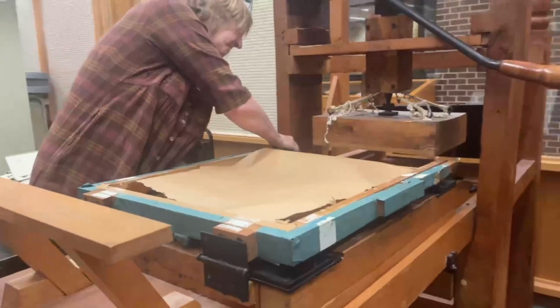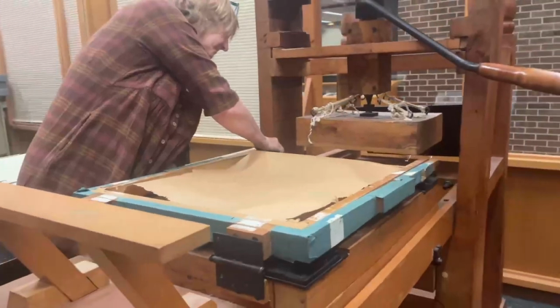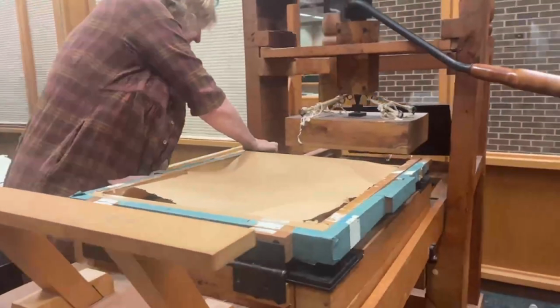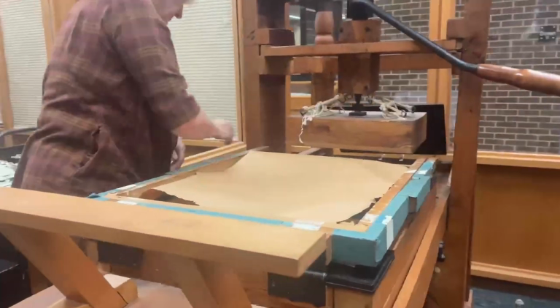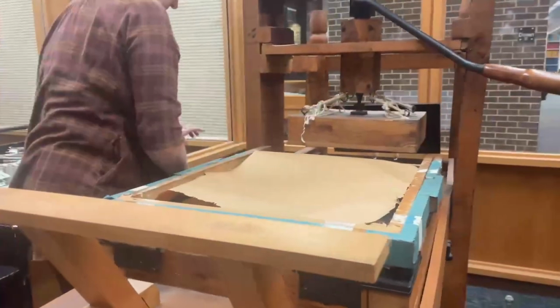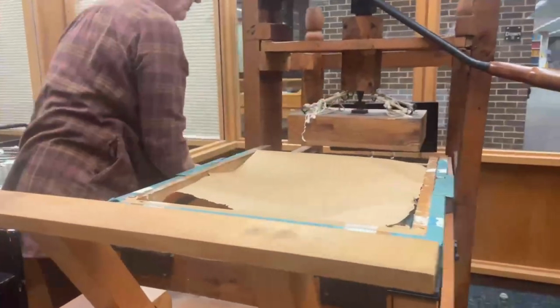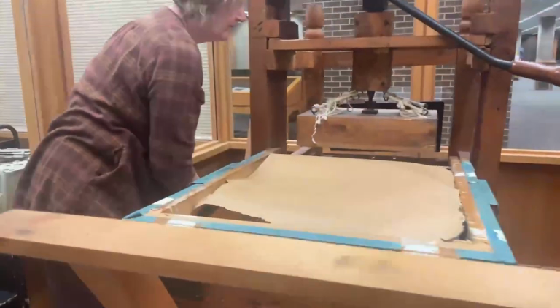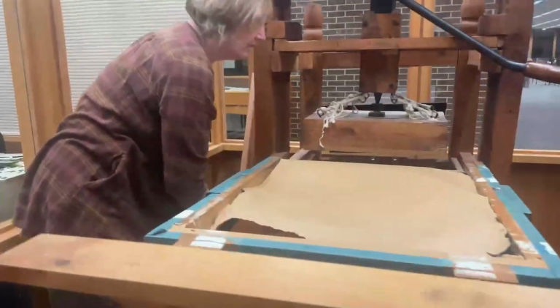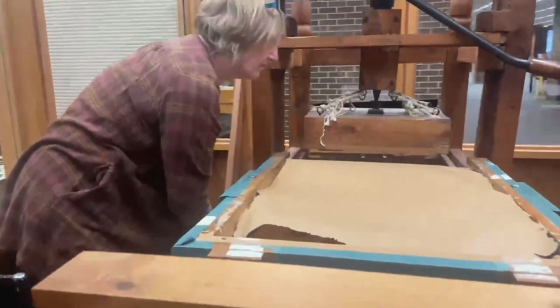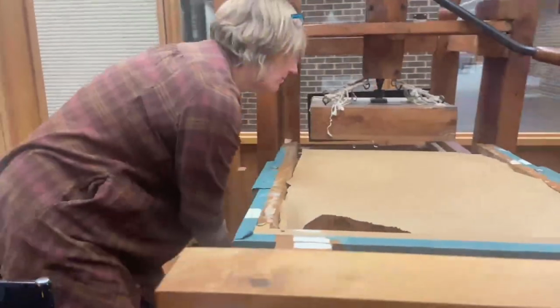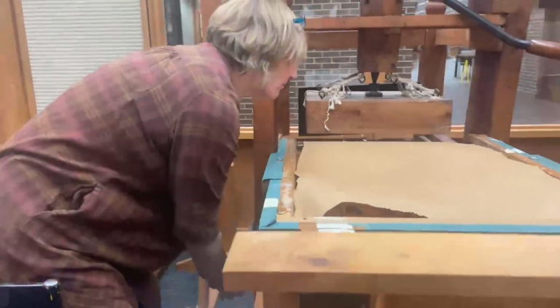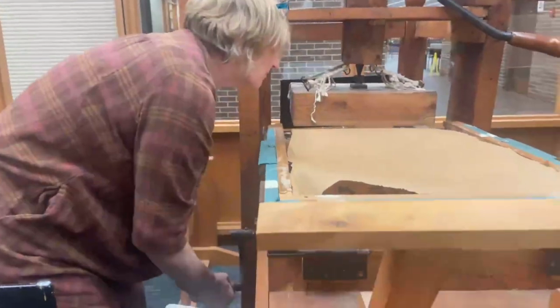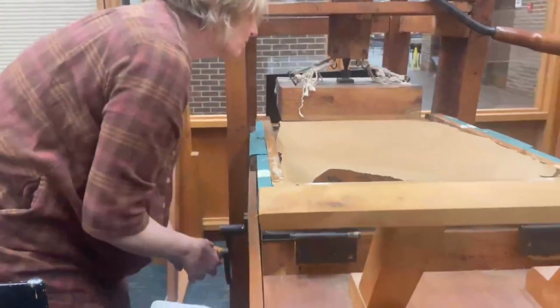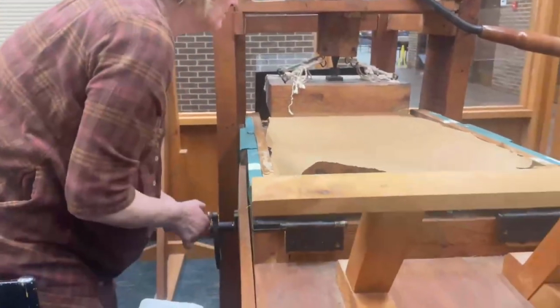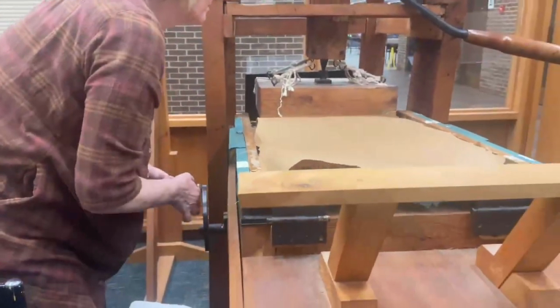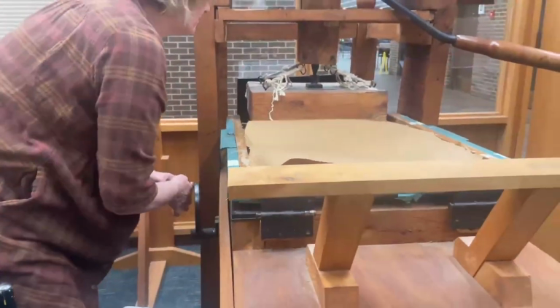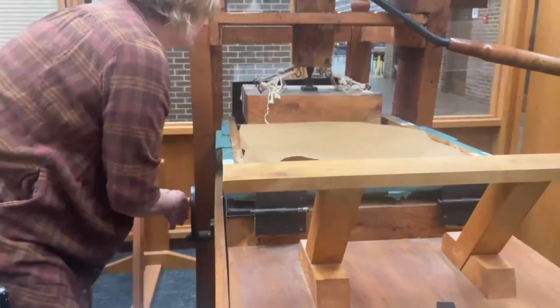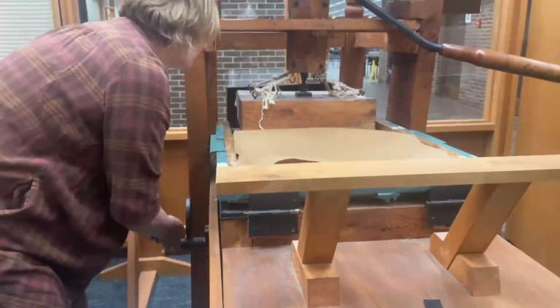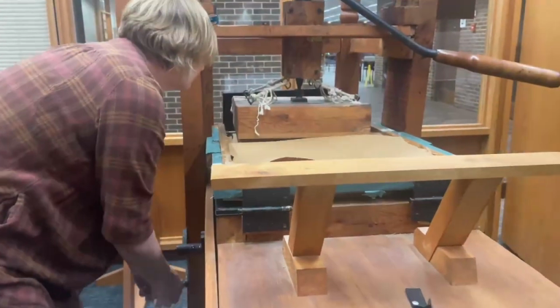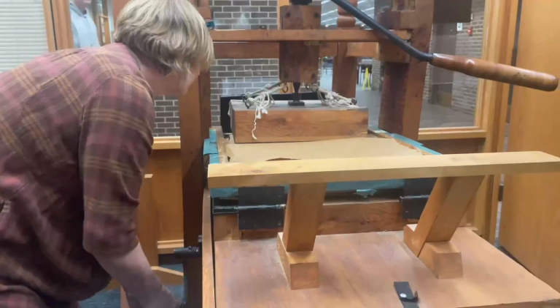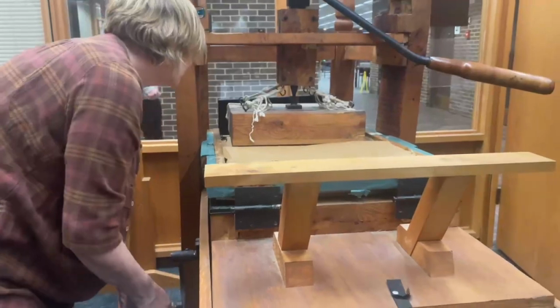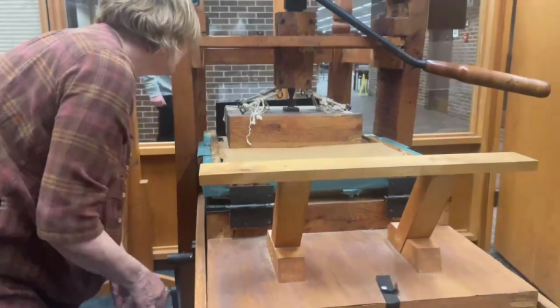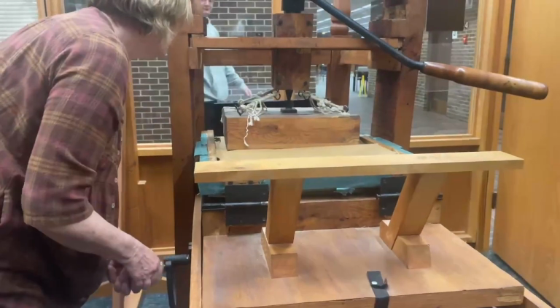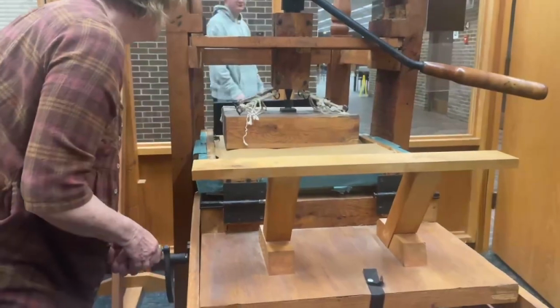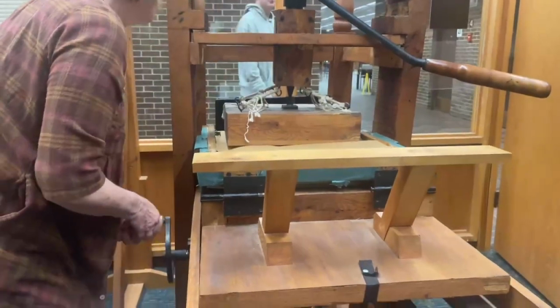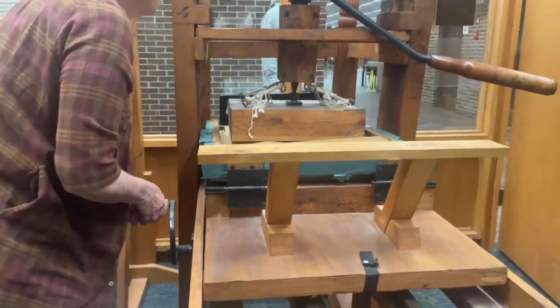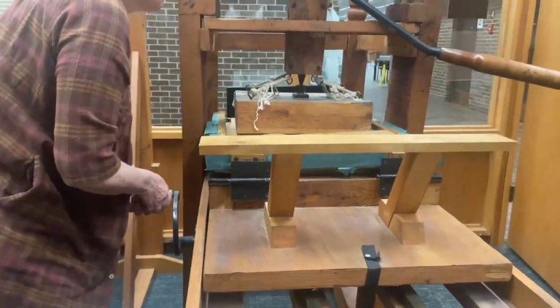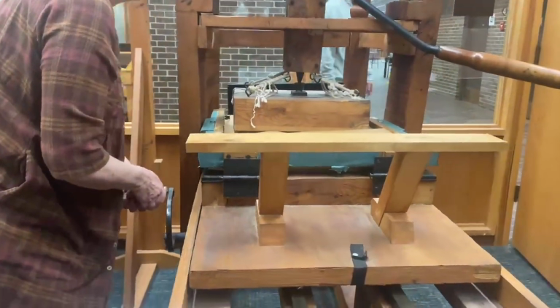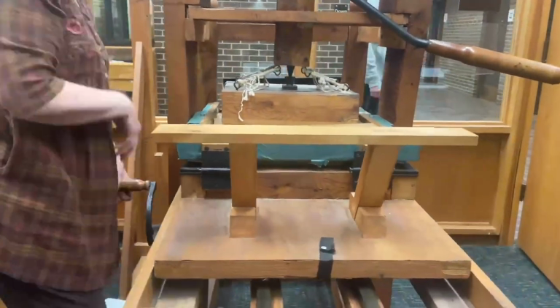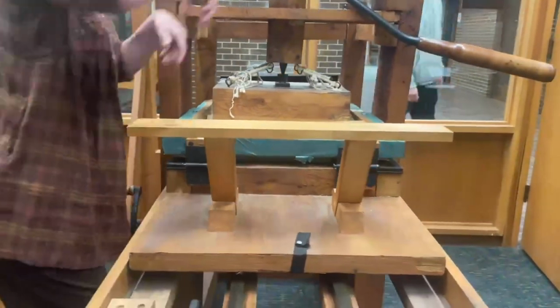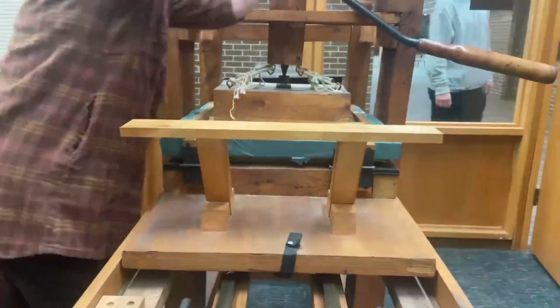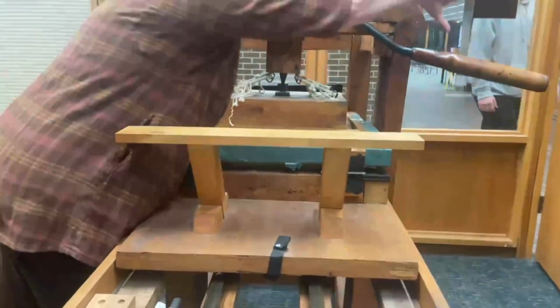We roll this under the platen with our rounds and pull the devil's tail. This puts pressure on top of the type and prints the page.